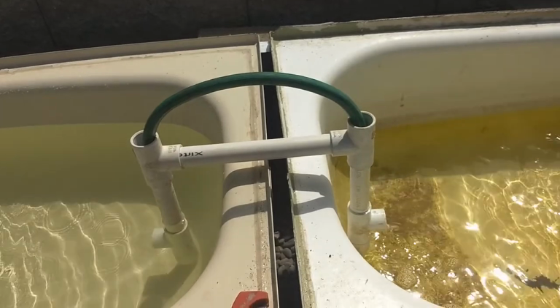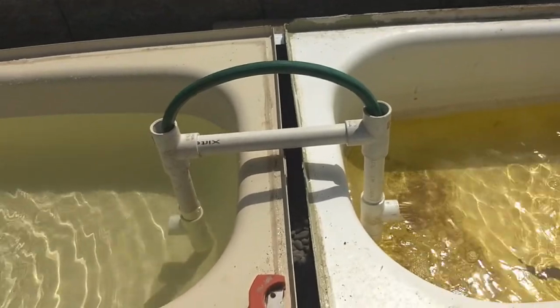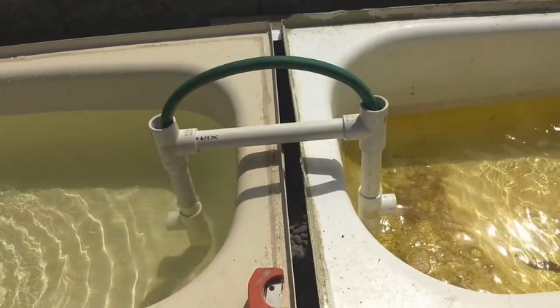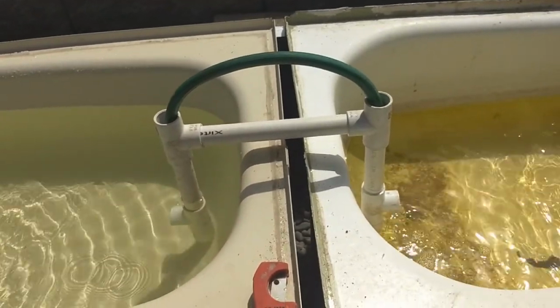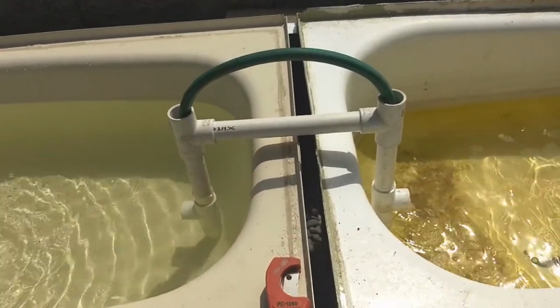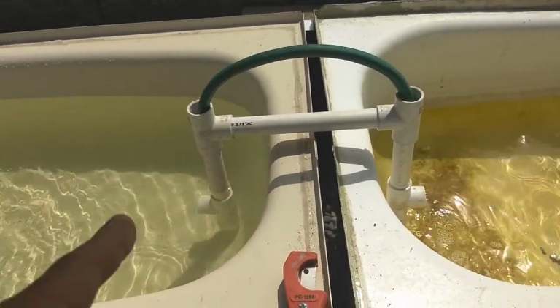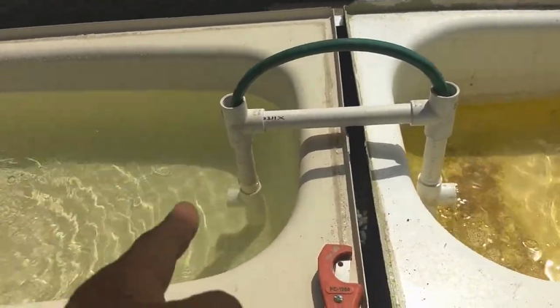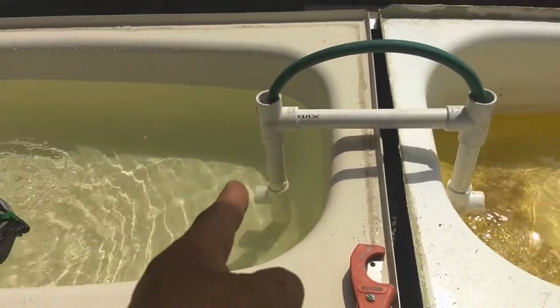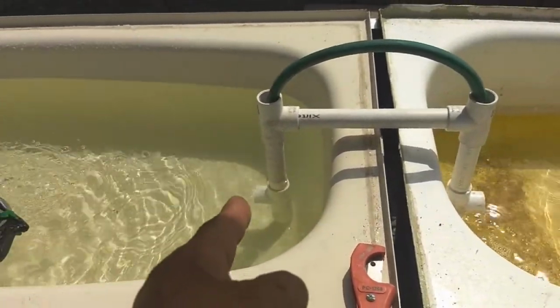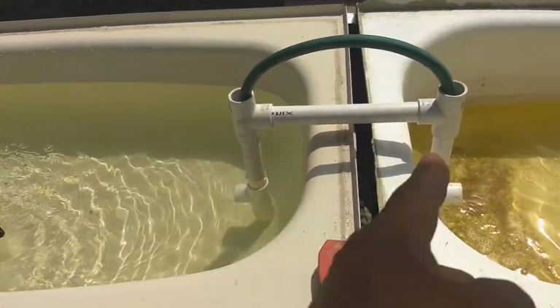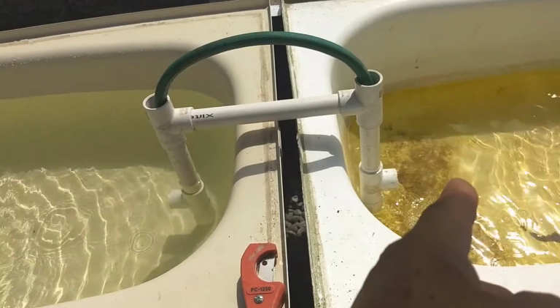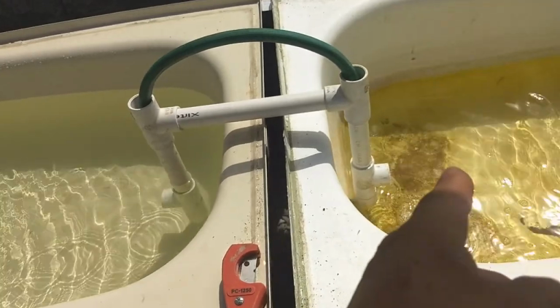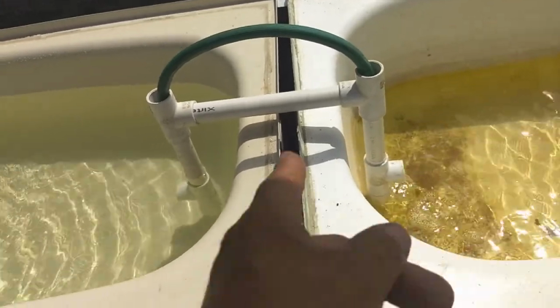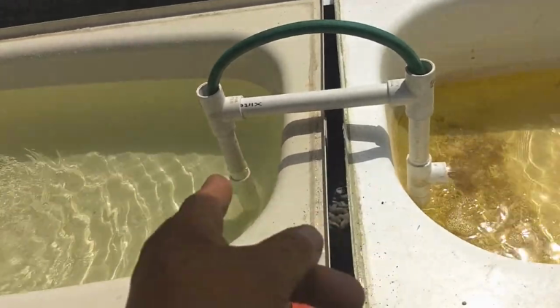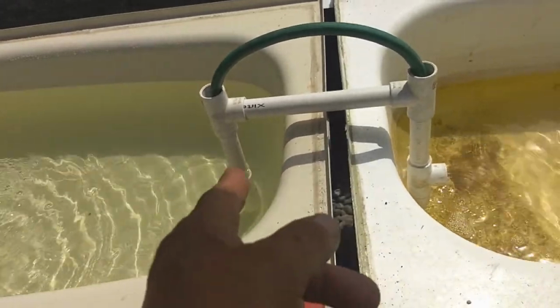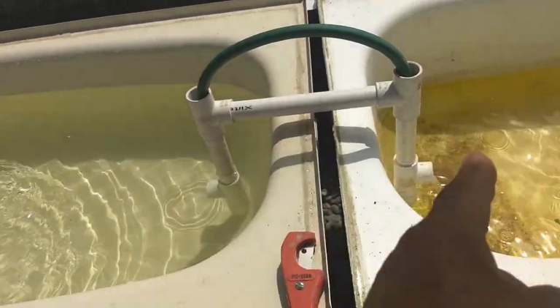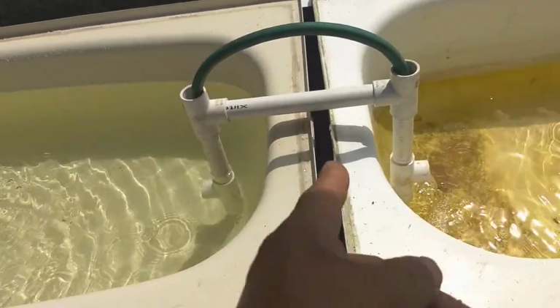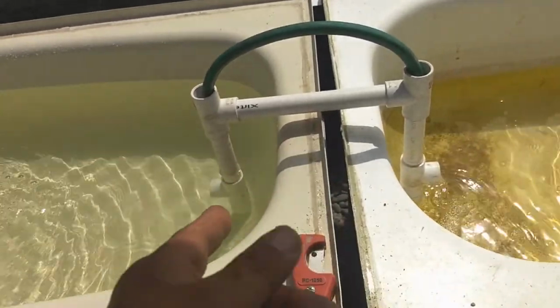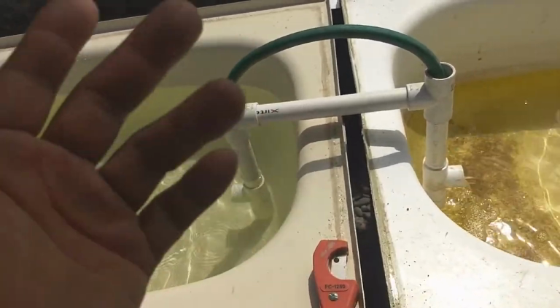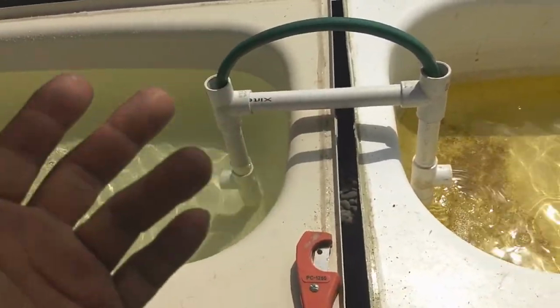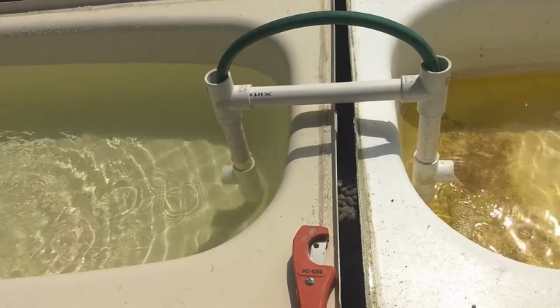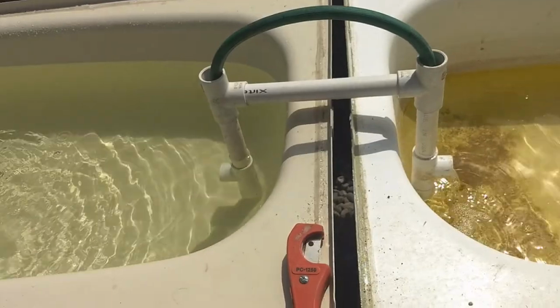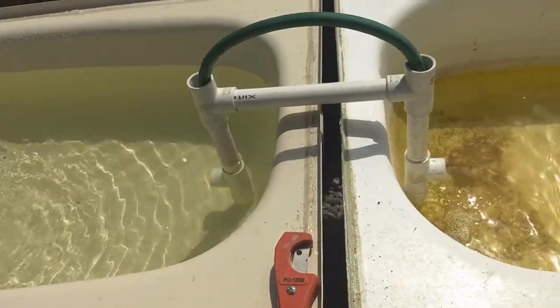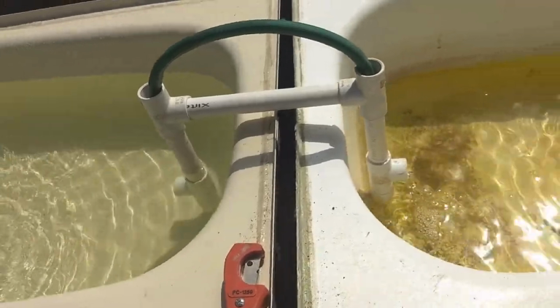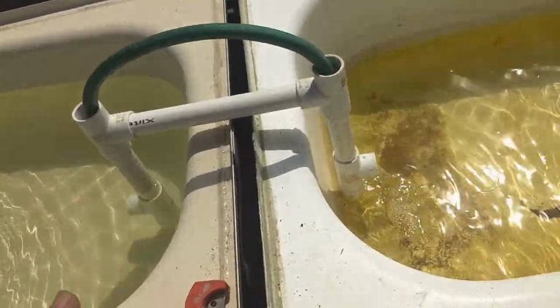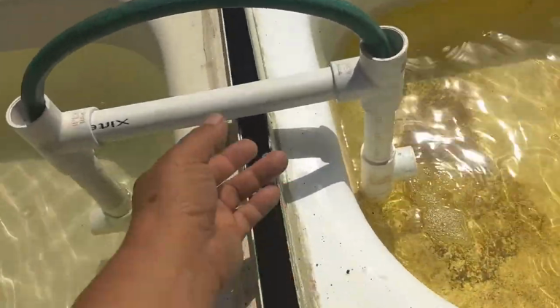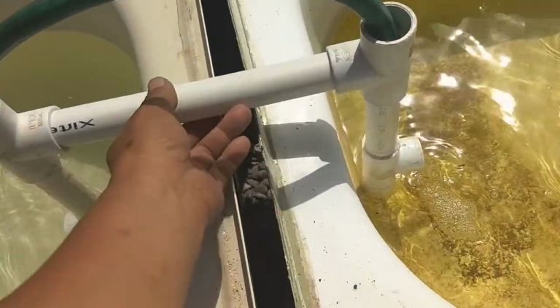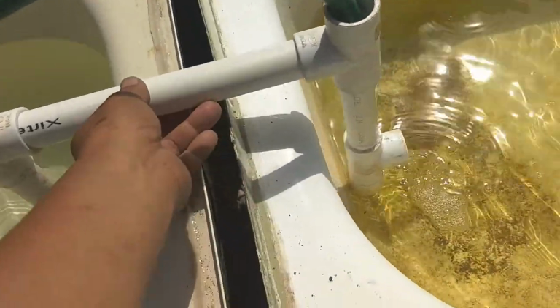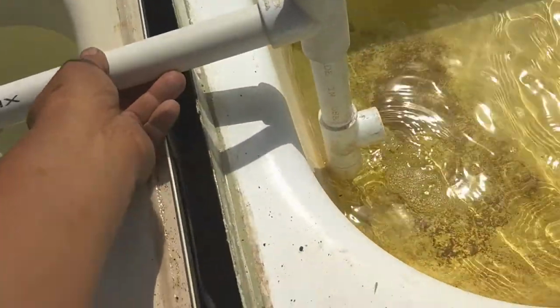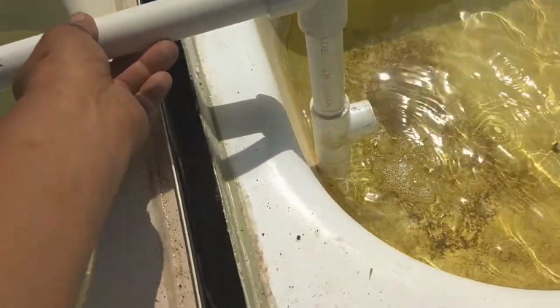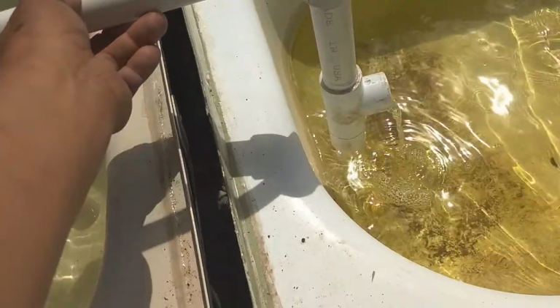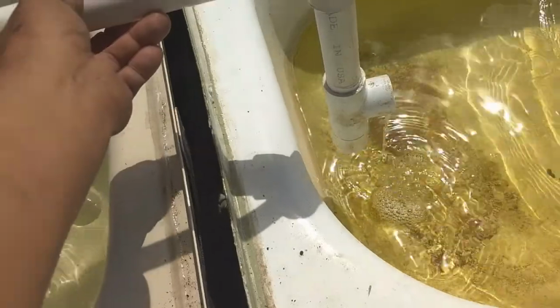And then you just lift up, and you've got both ends sealed with water. So there is no air that can get in when you lift up. And then when you drop down, it just works again, see?